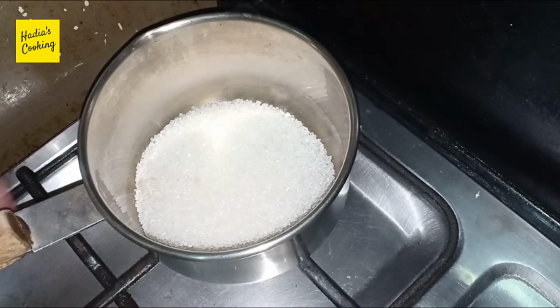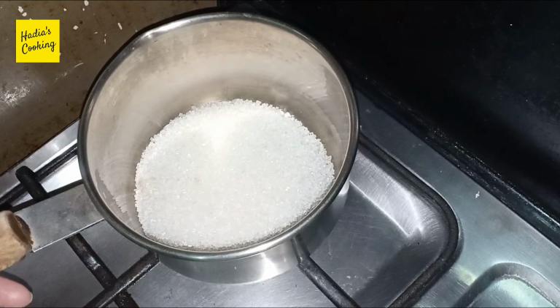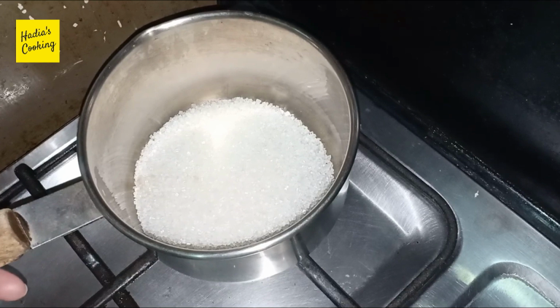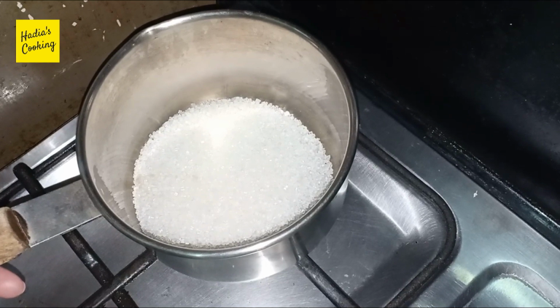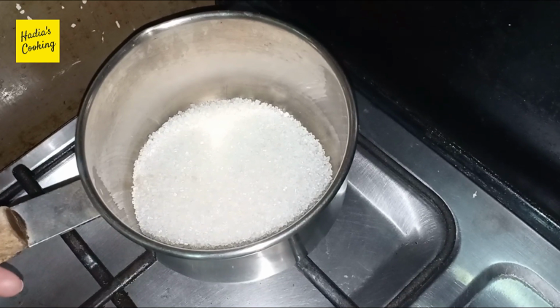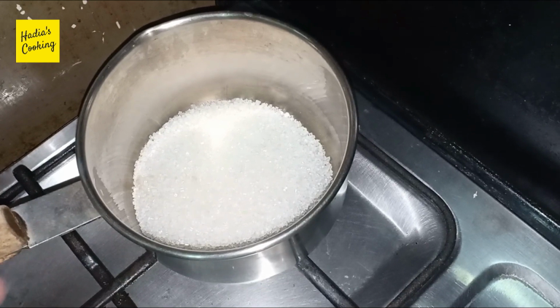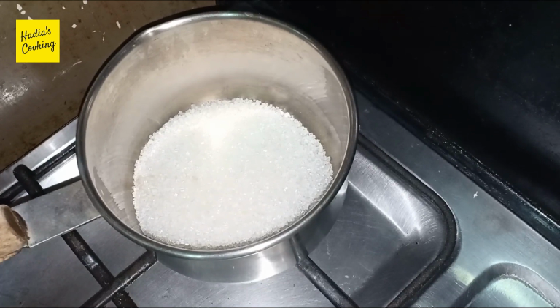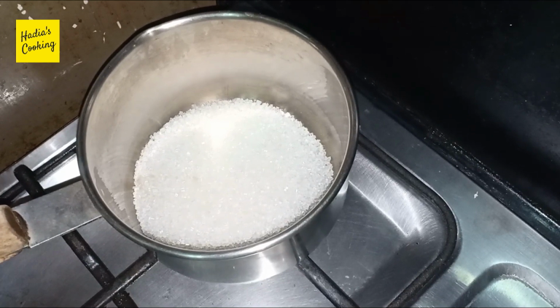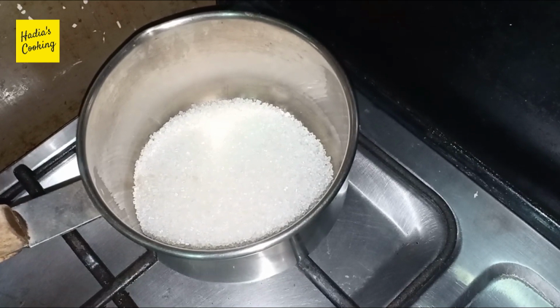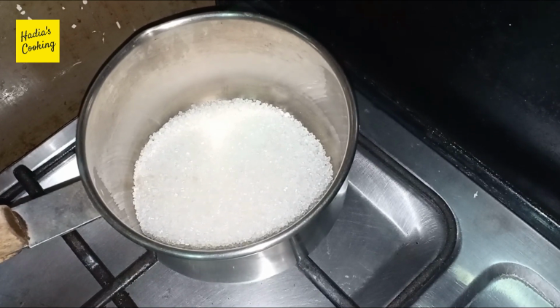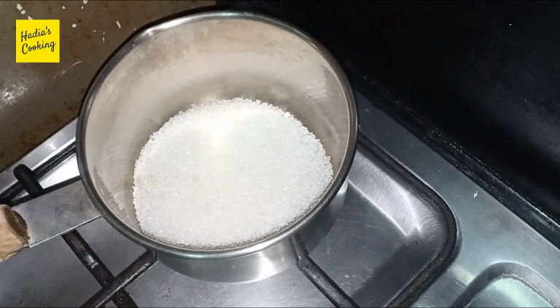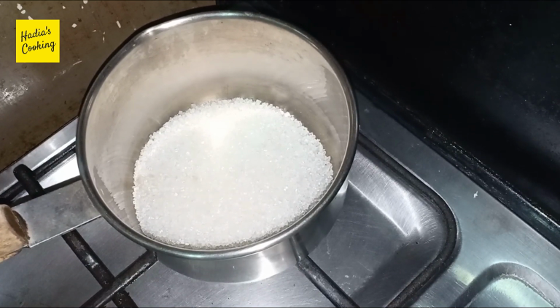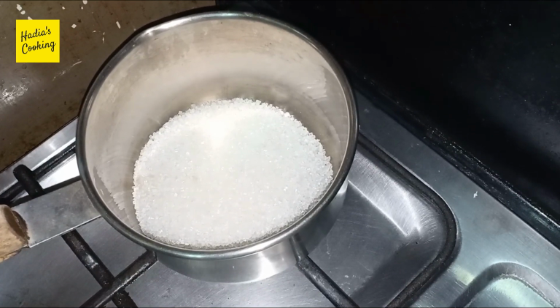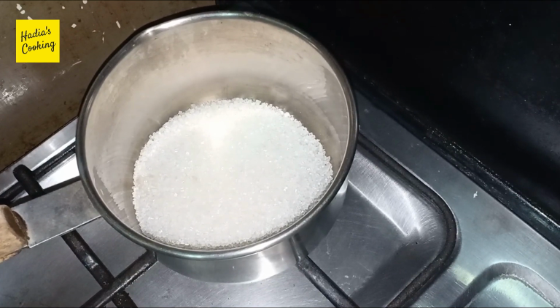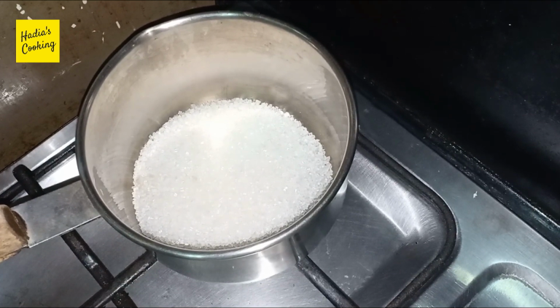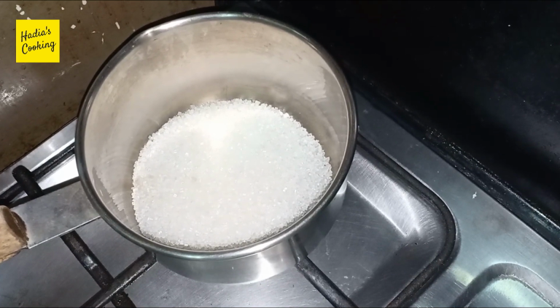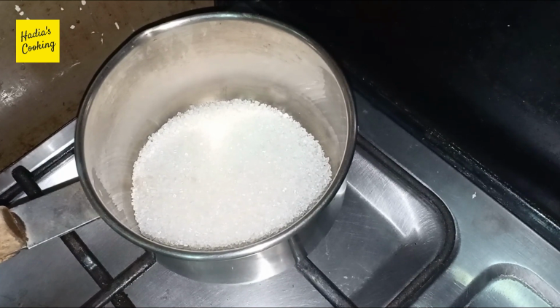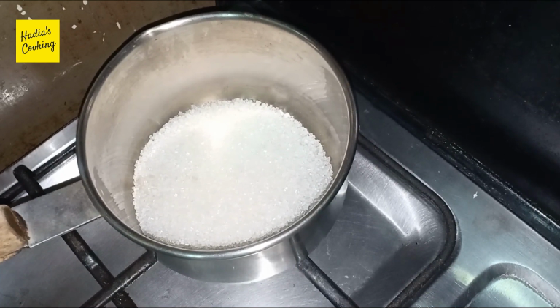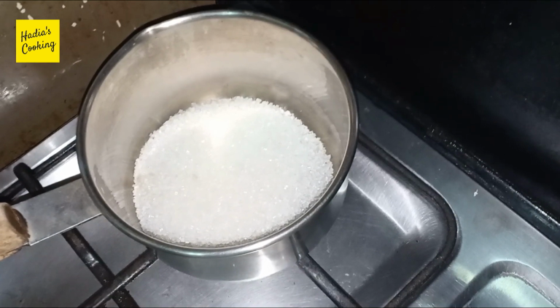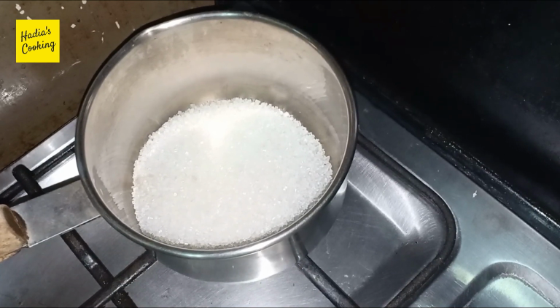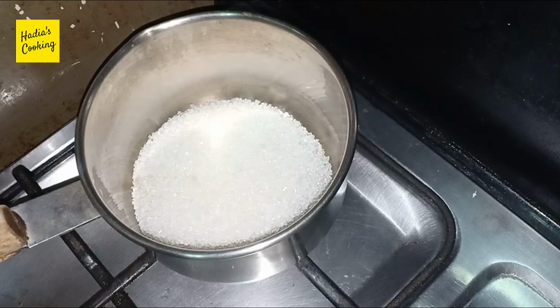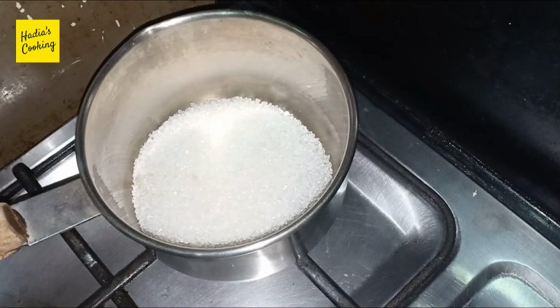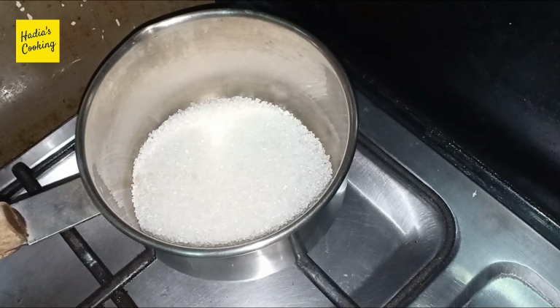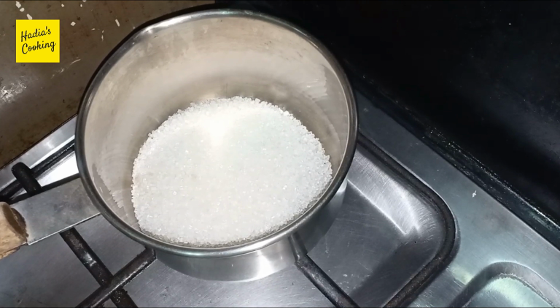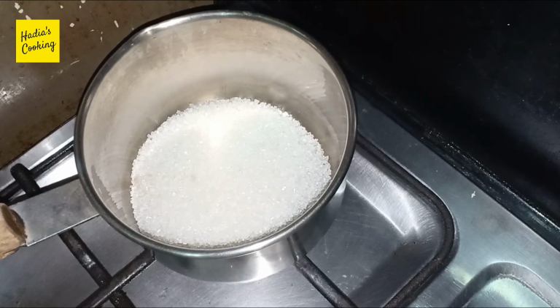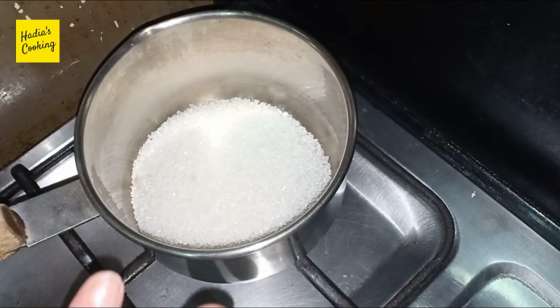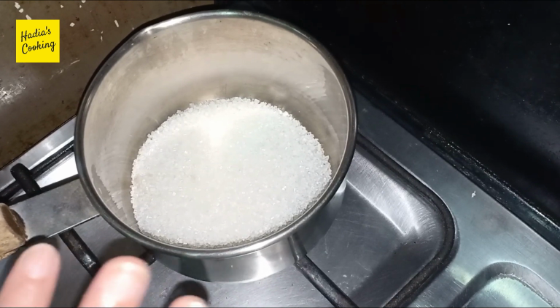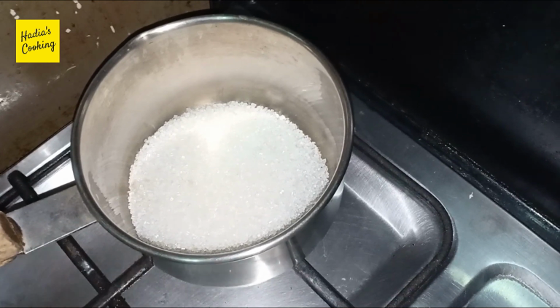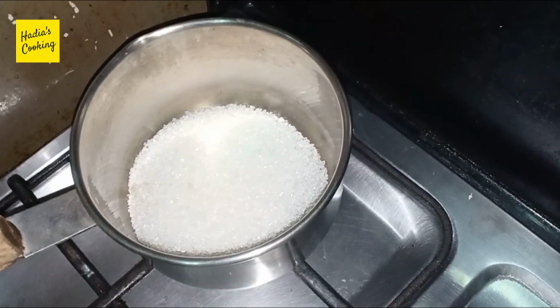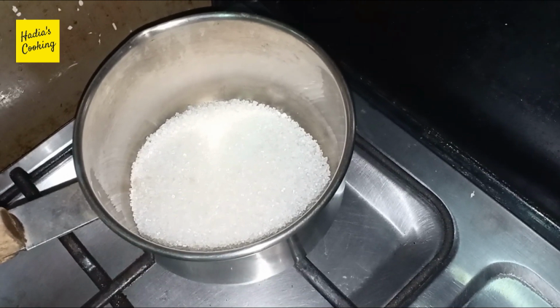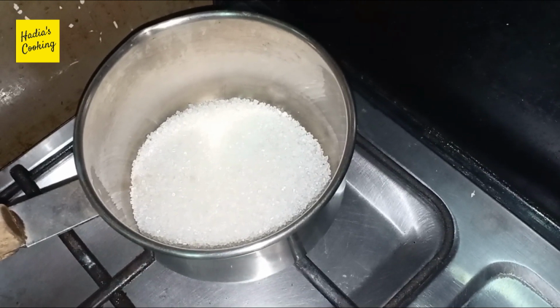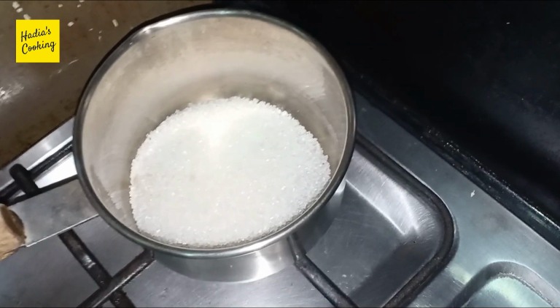The caramel is prepared for the cake. This should be a light color. If it is added too much, then the cake is broken.